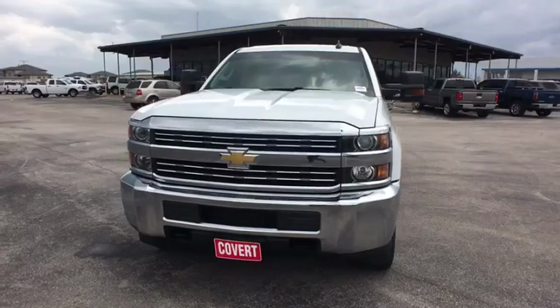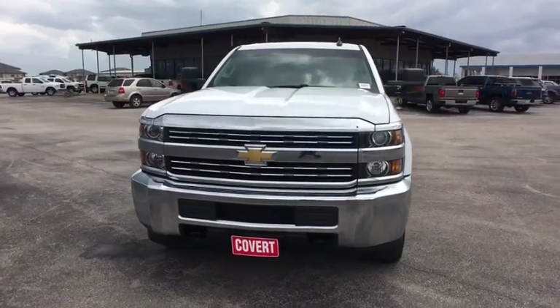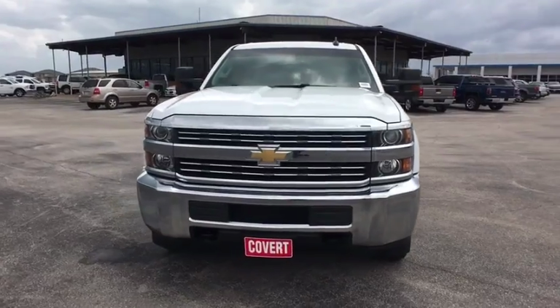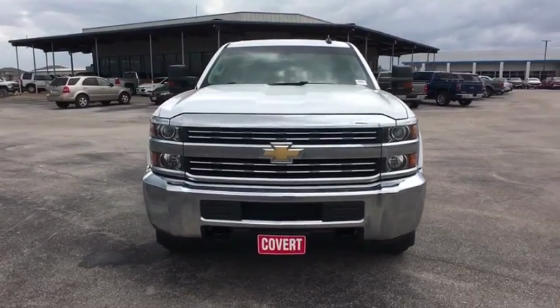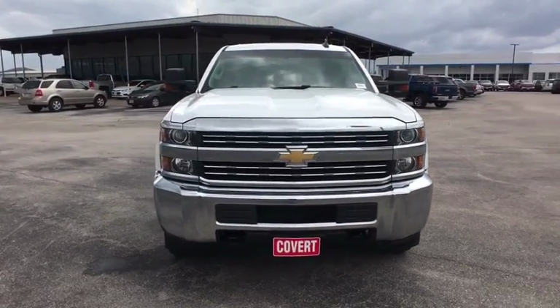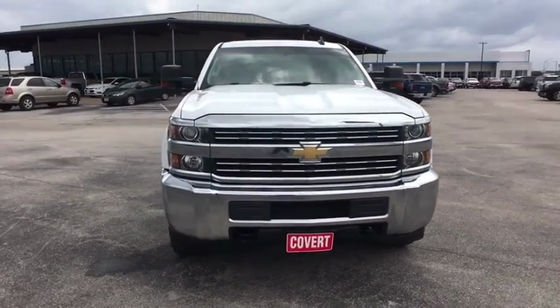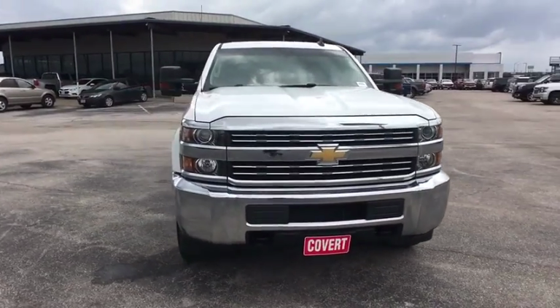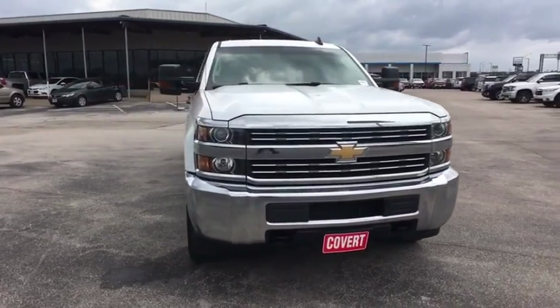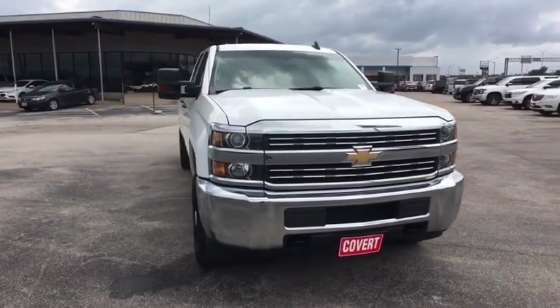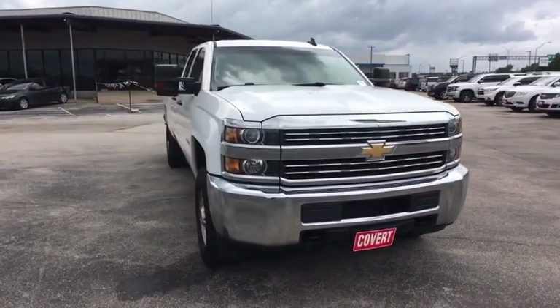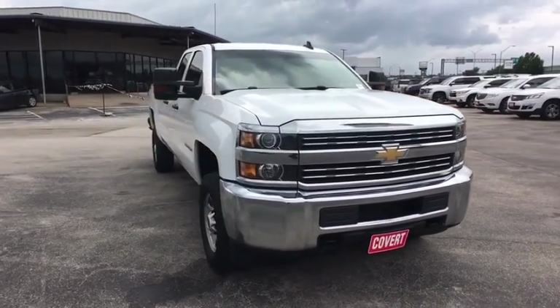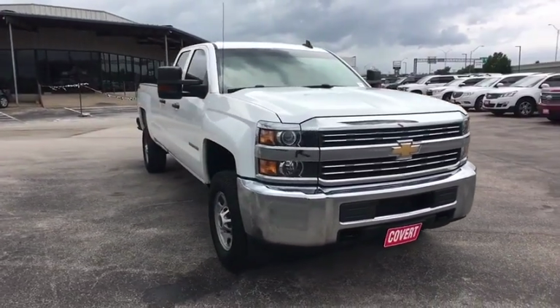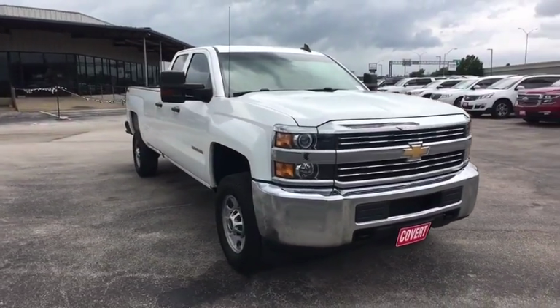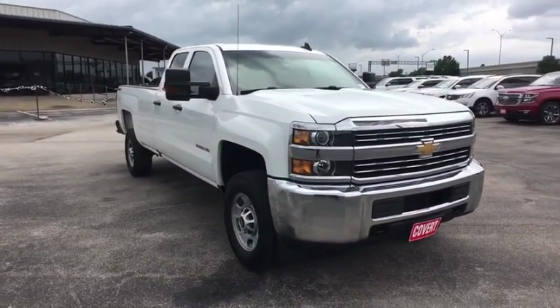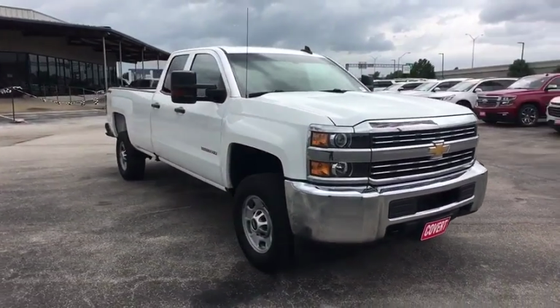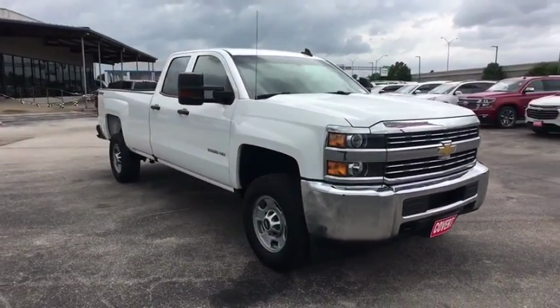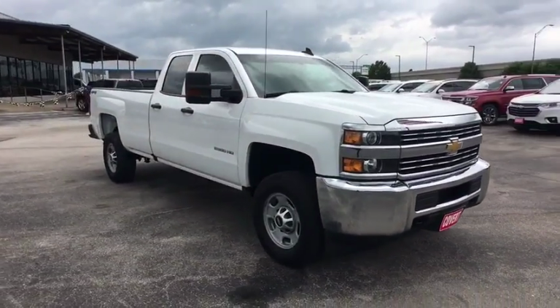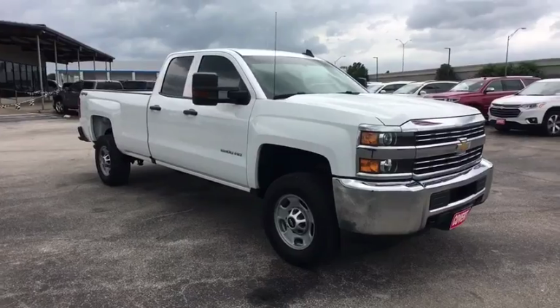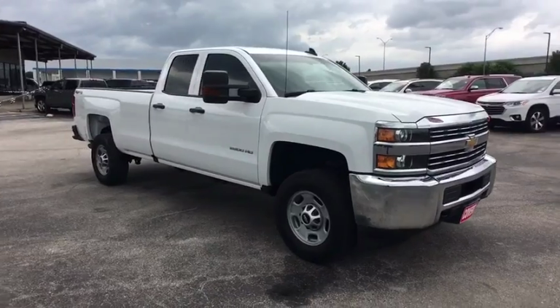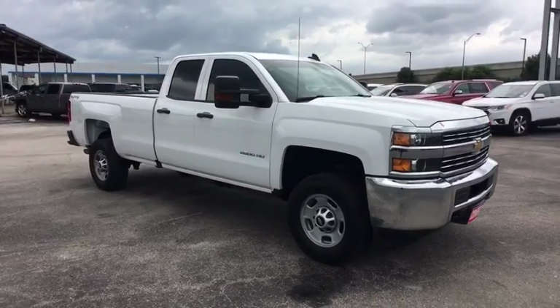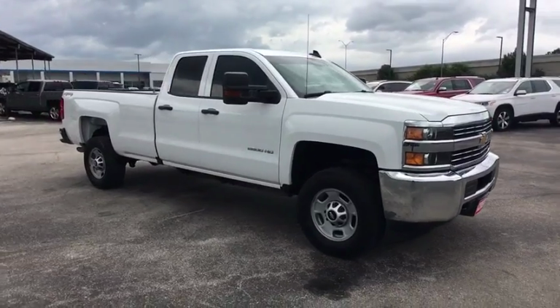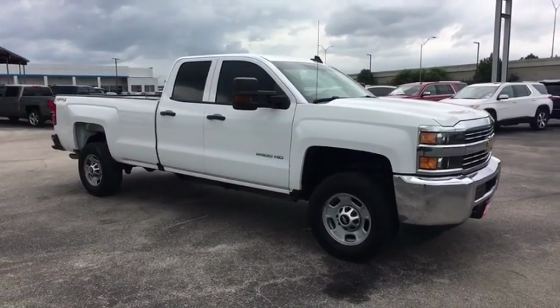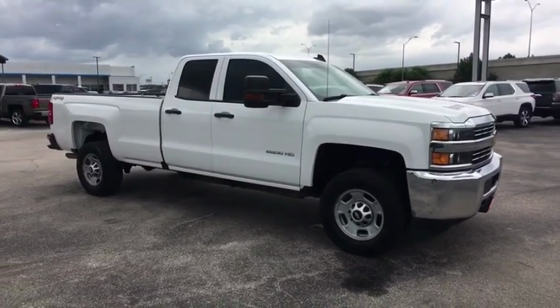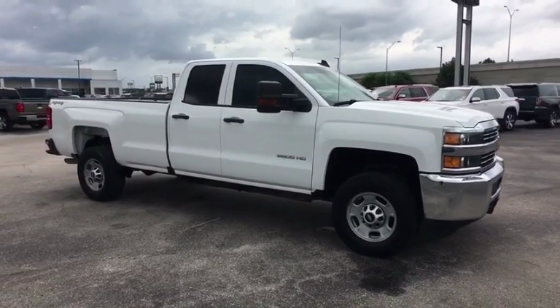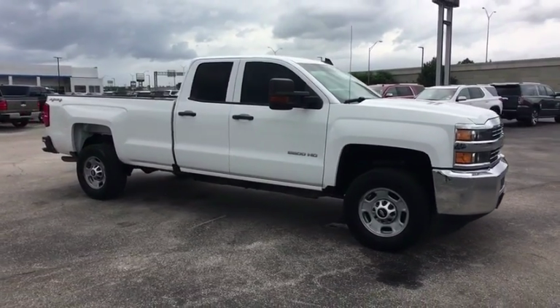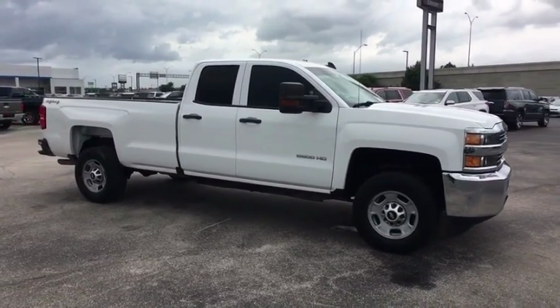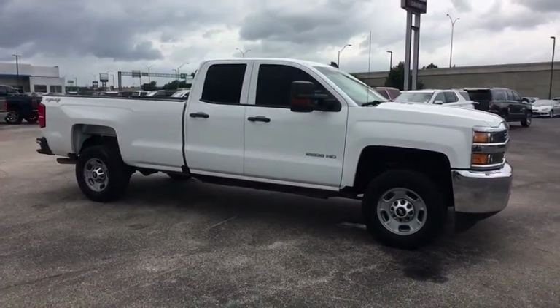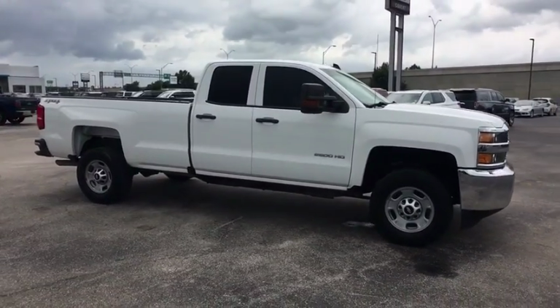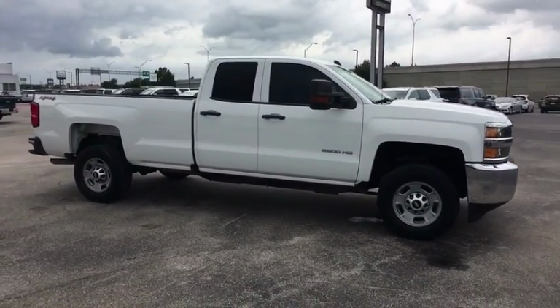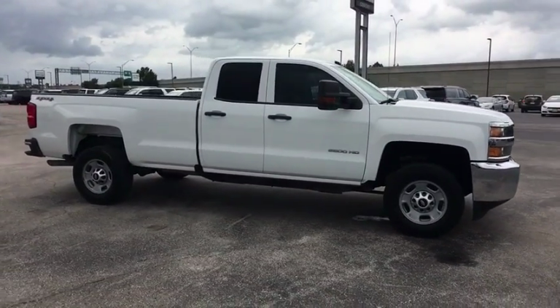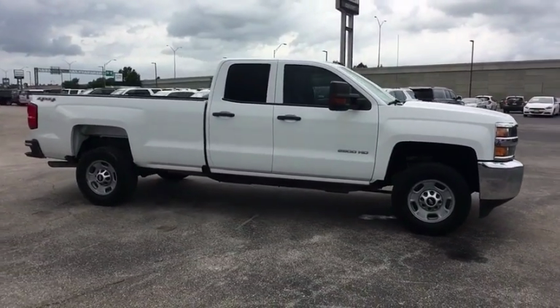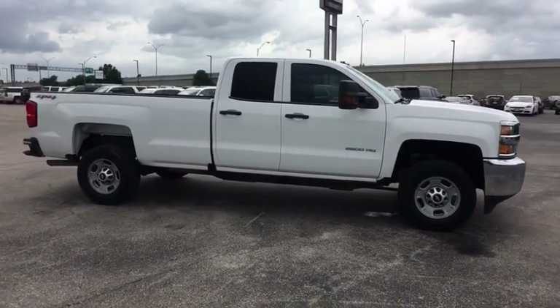2016 Chevrolet Silverado 2500 HD. This pickup truck pulls unlike any other. This vehicle has less than 105,000 miles.